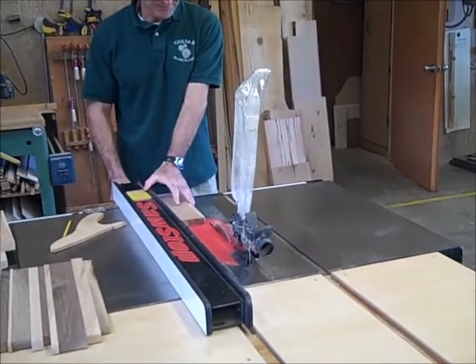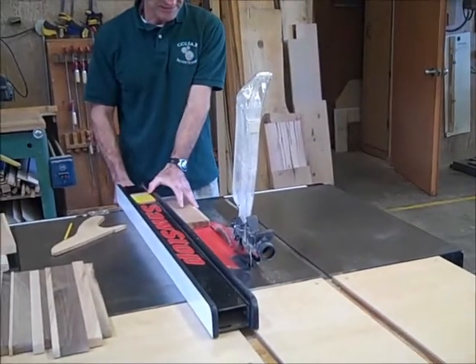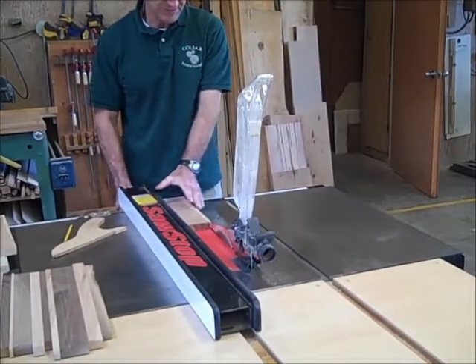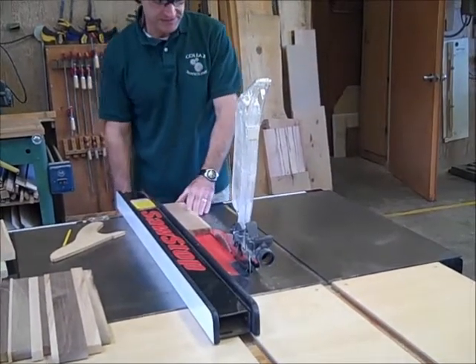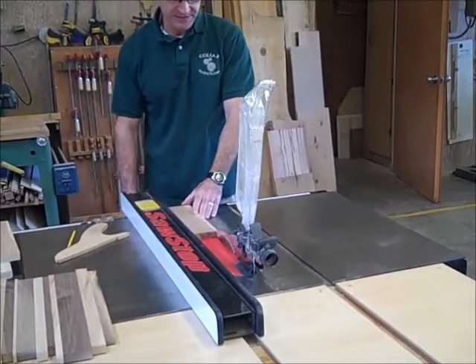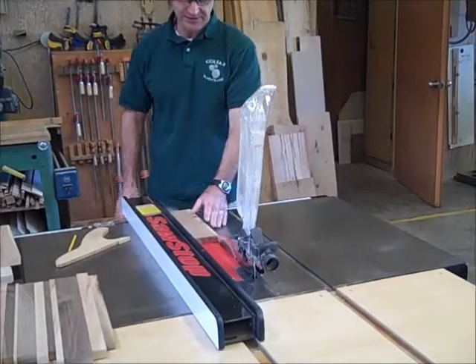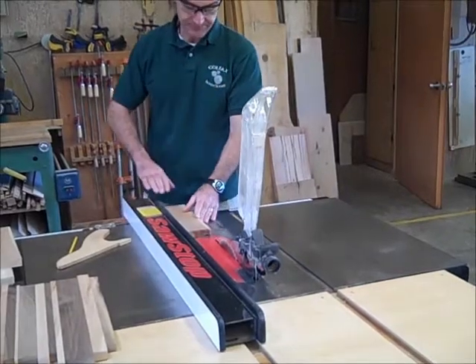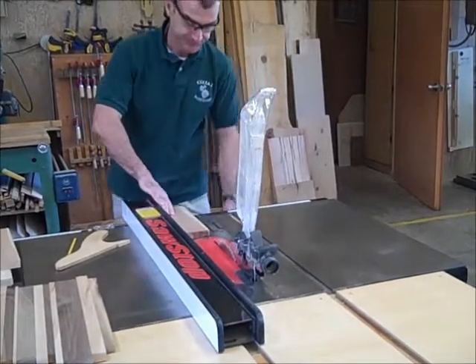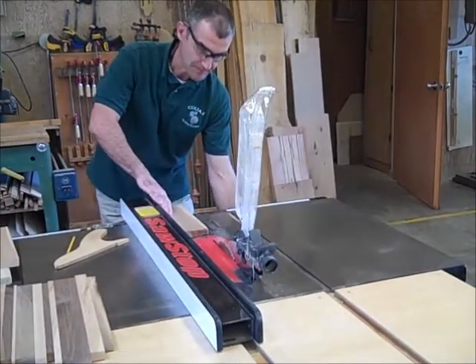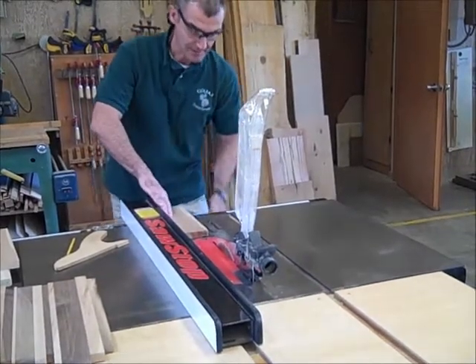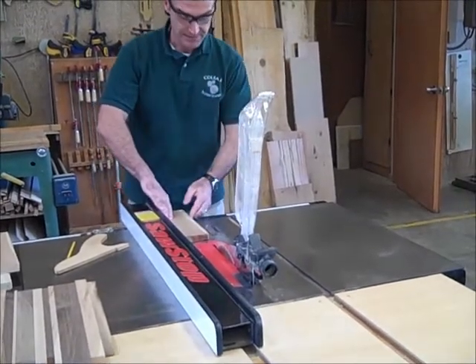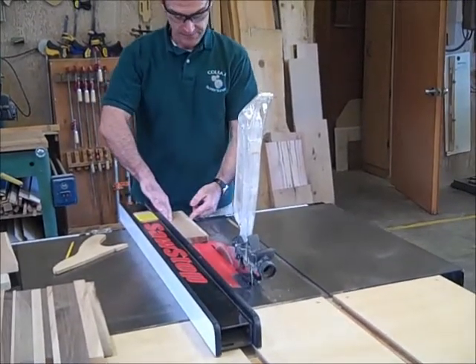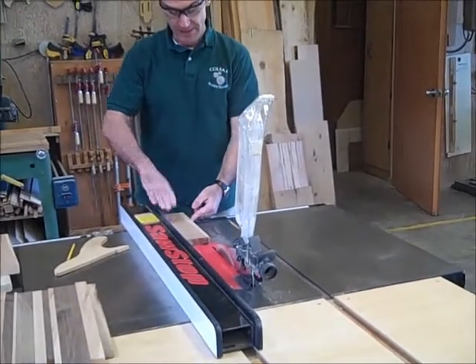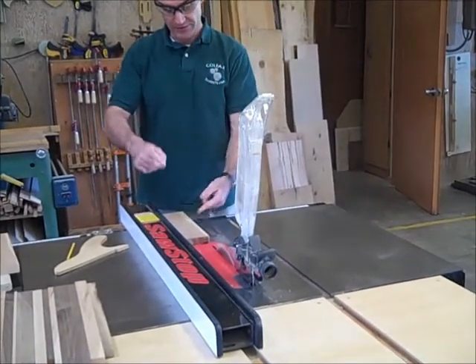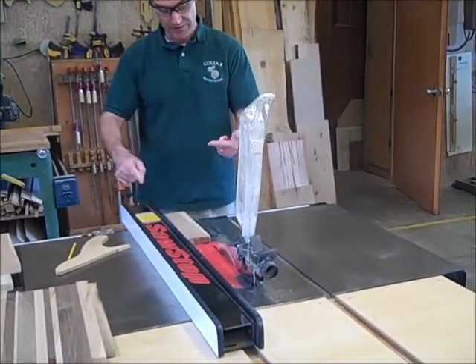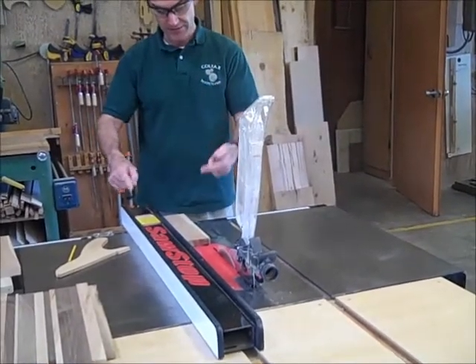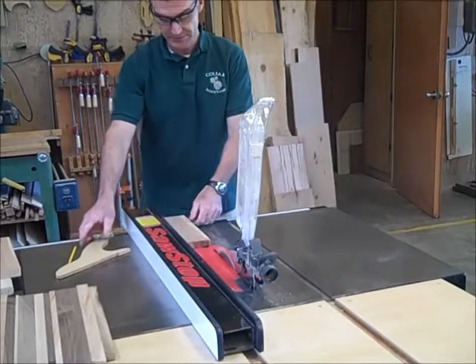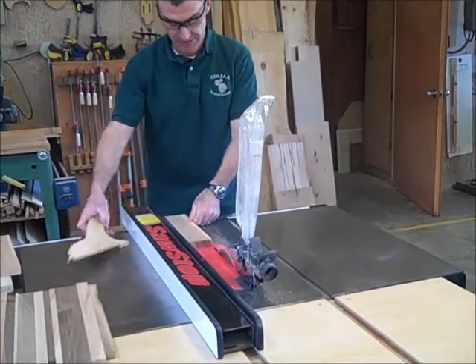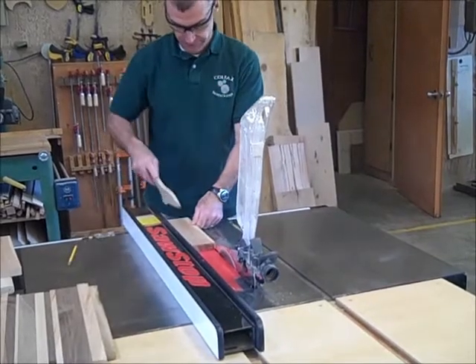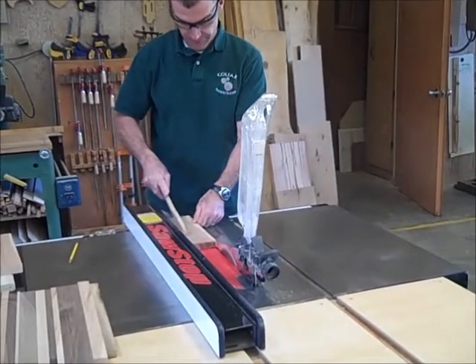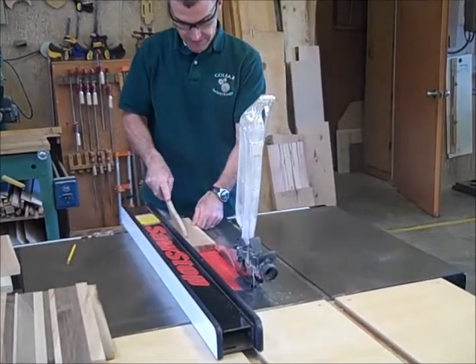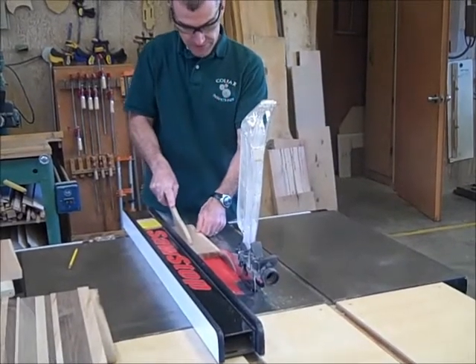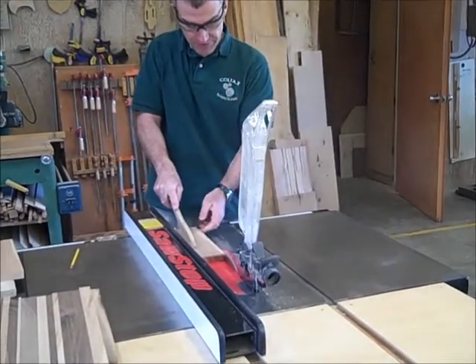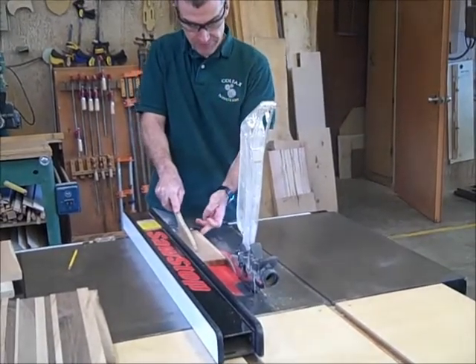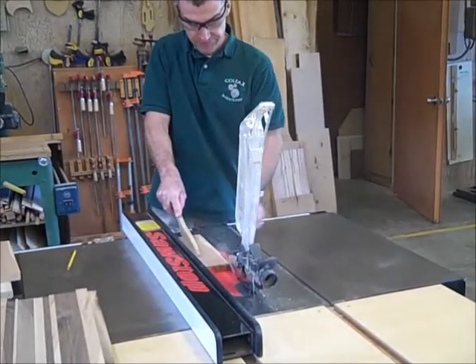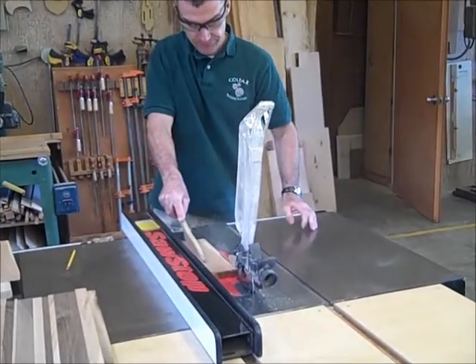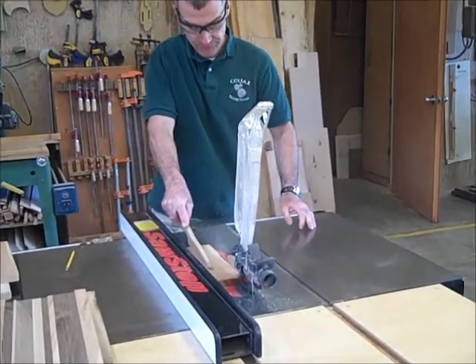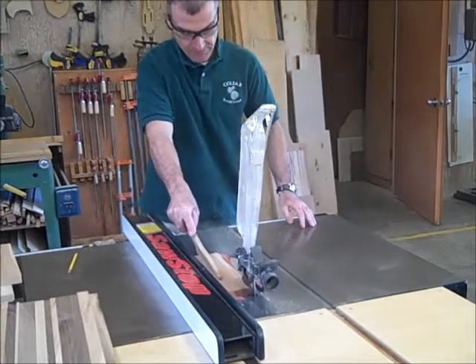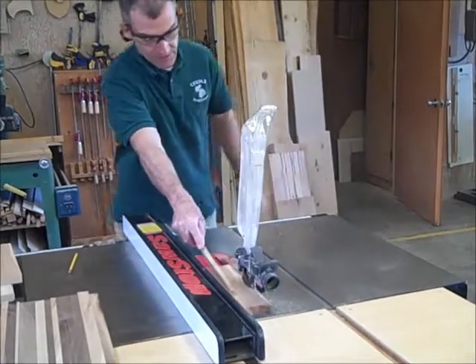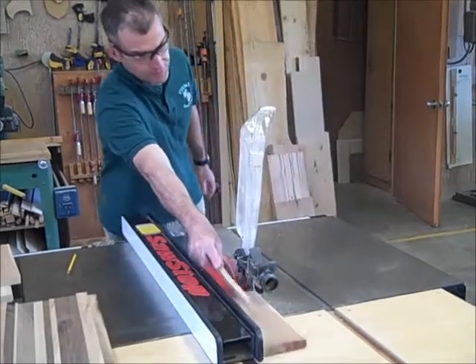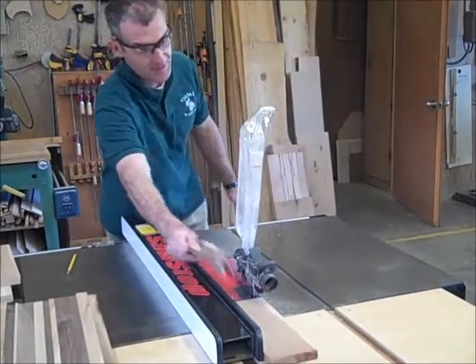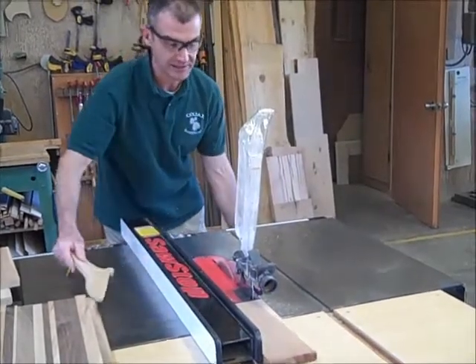I'm going to set that fence just to take off a little bit here. My right hand goes forward, my left hand holds it this way. I'm going to put this through all the way through past the blade.